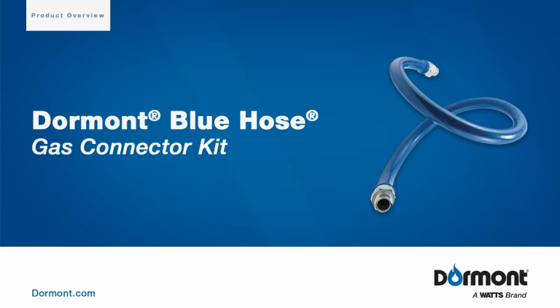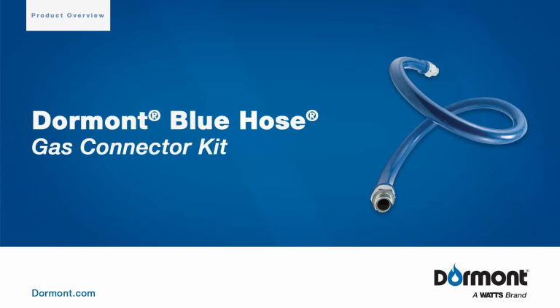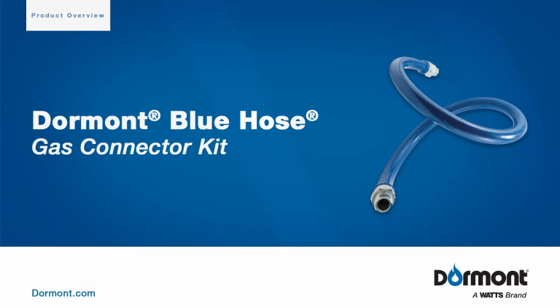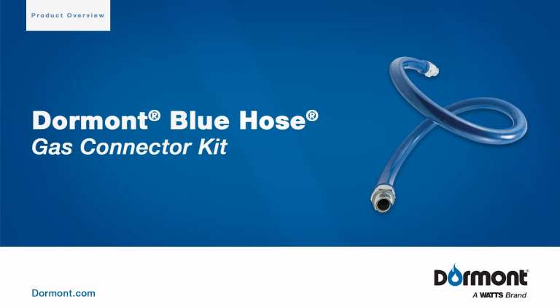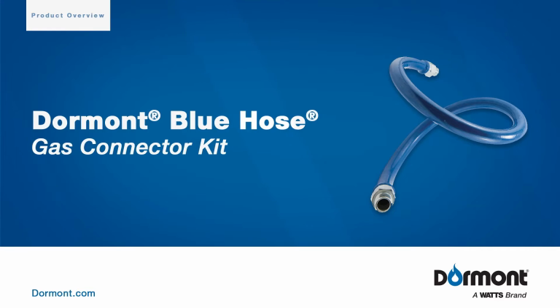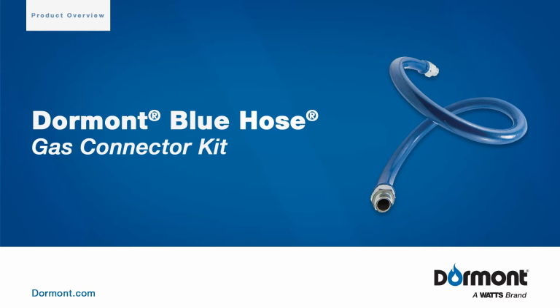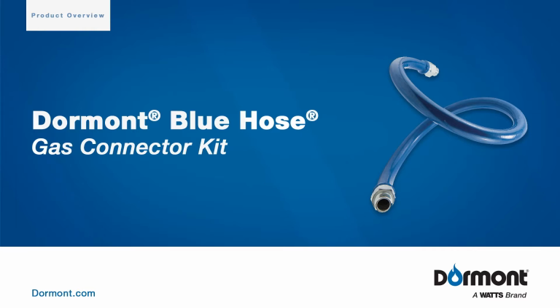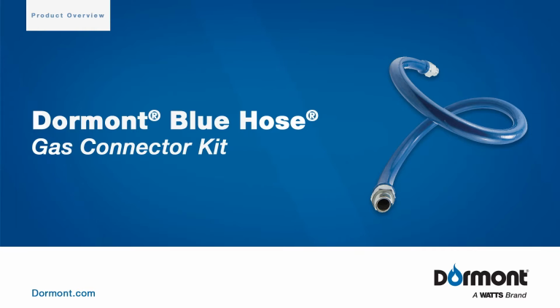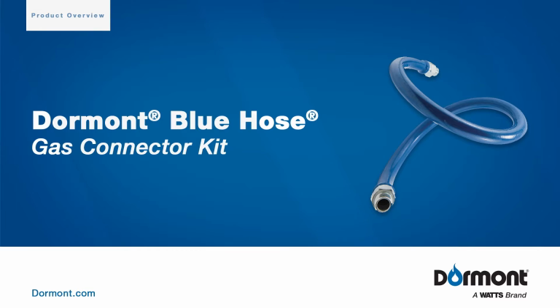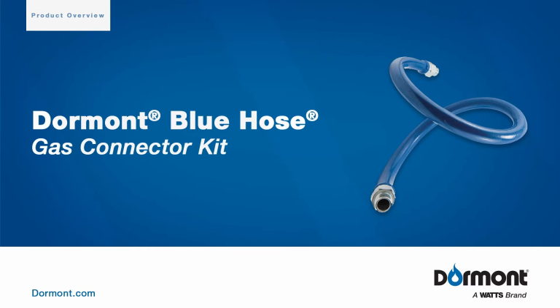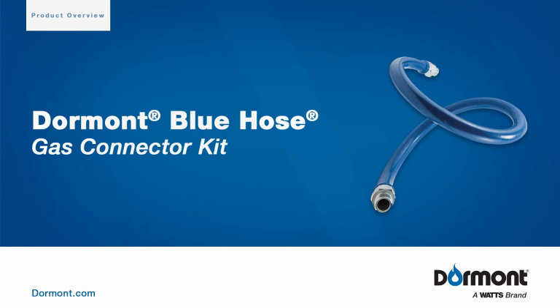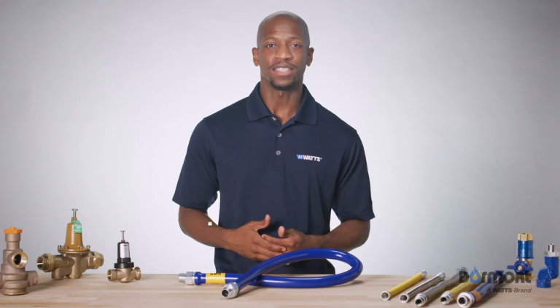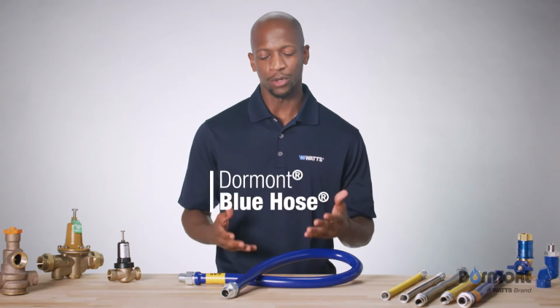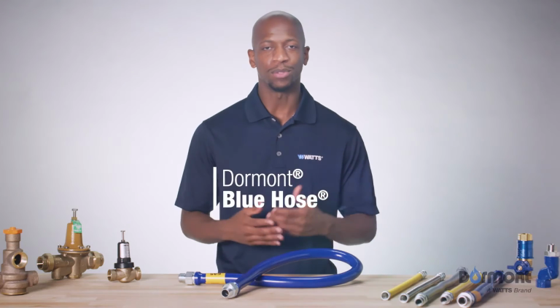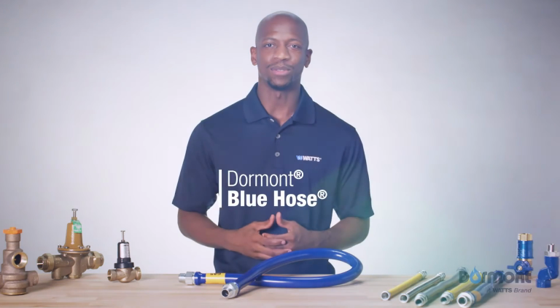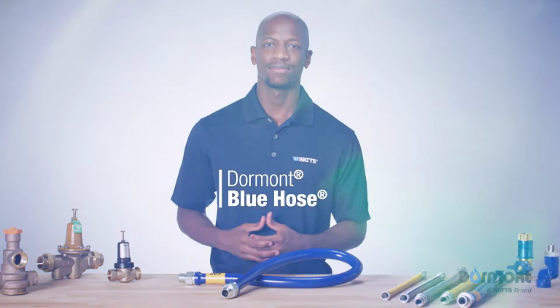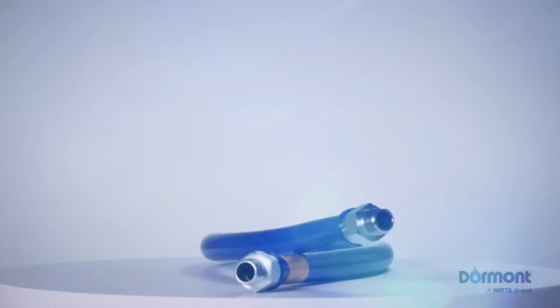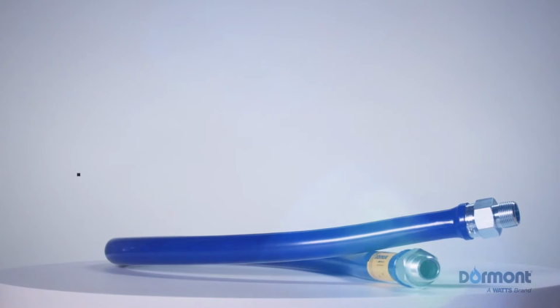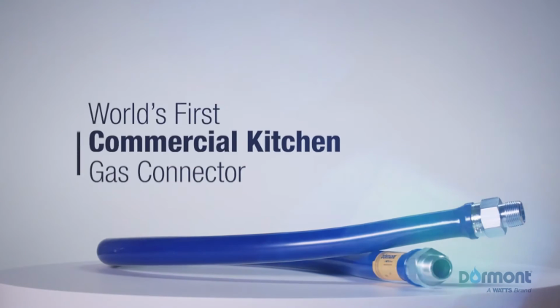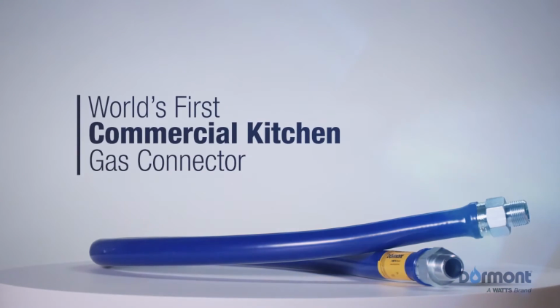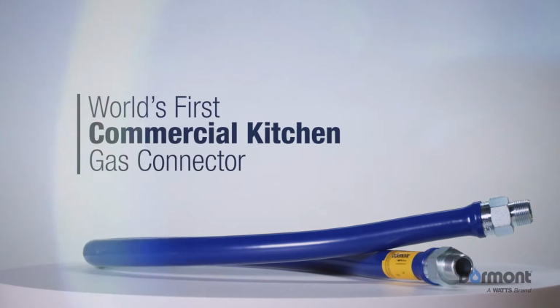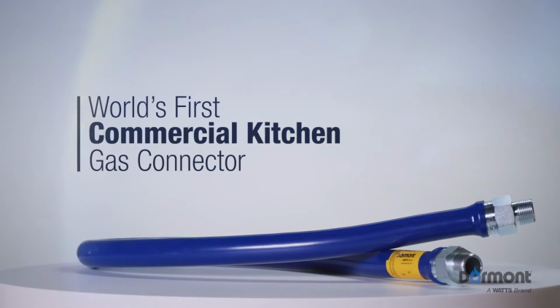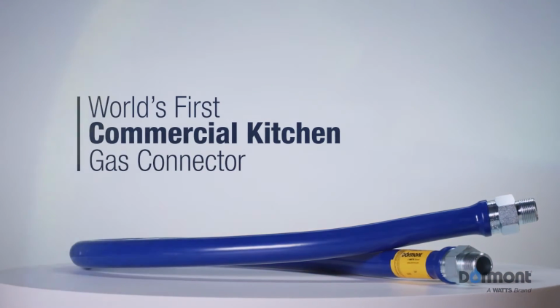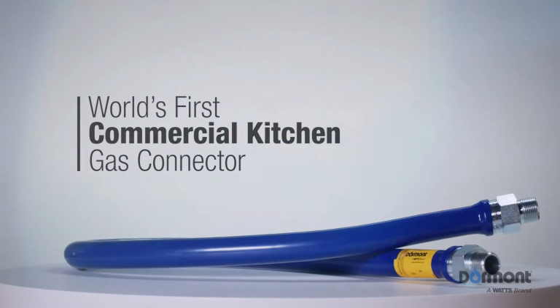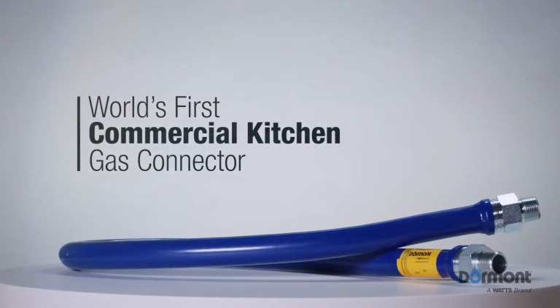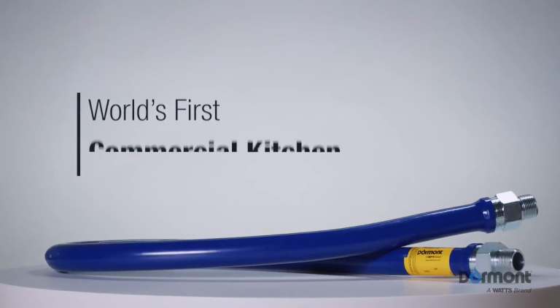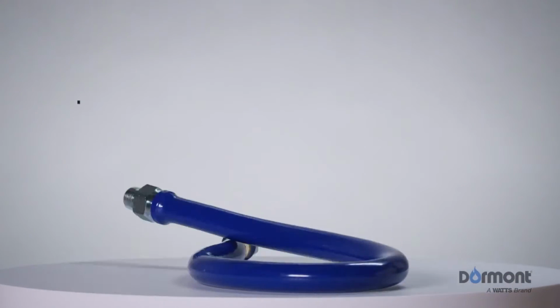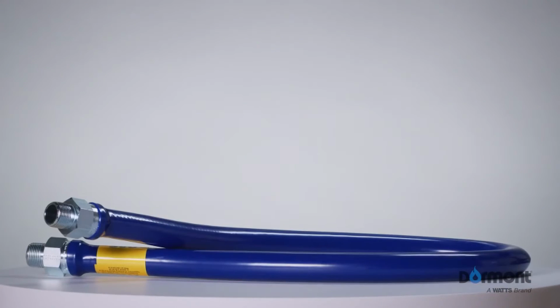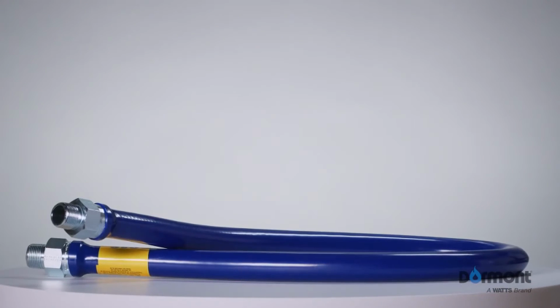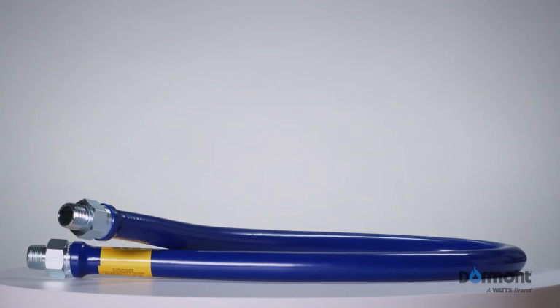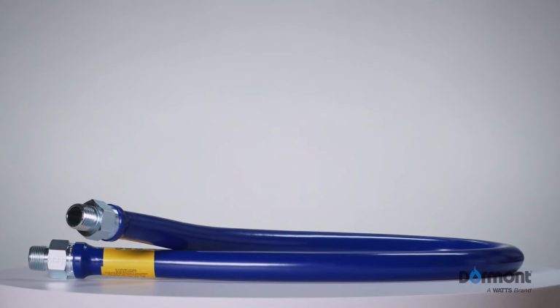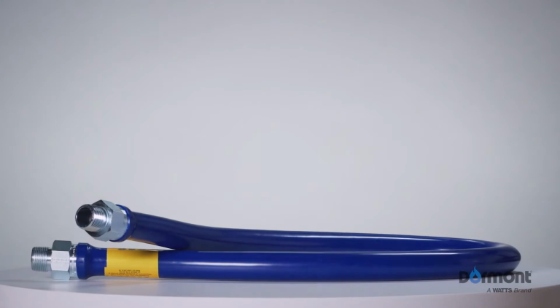Welcome to Watts. Here we'll guide you through the standard uses, features, and benefits of the Dormont Blue Hose — the world's first commercial kitchen gas connector, and the preferred and specified product of the food service industry.